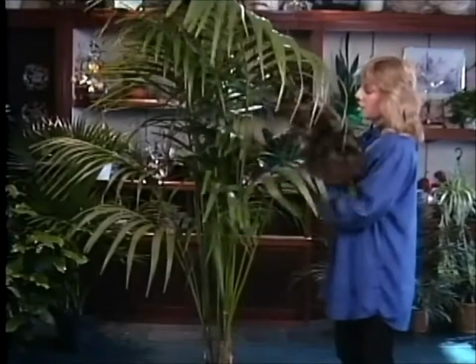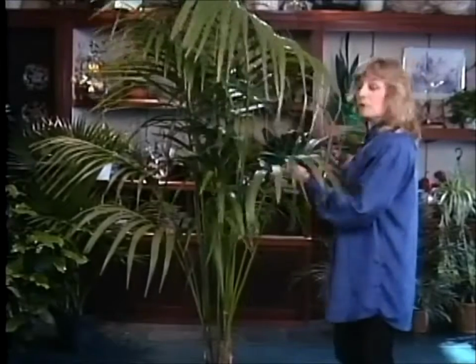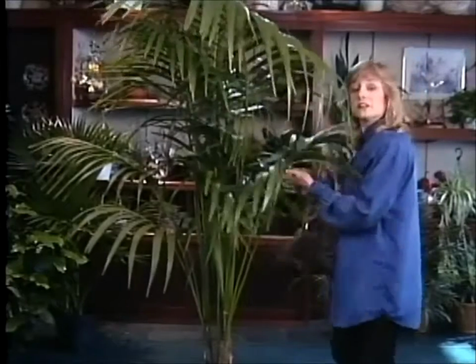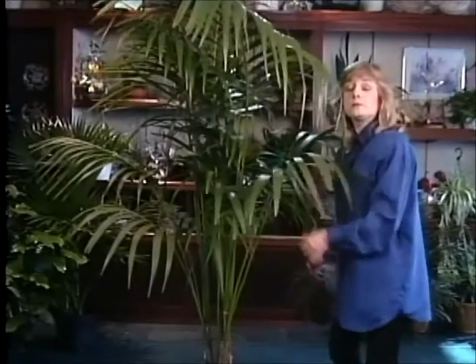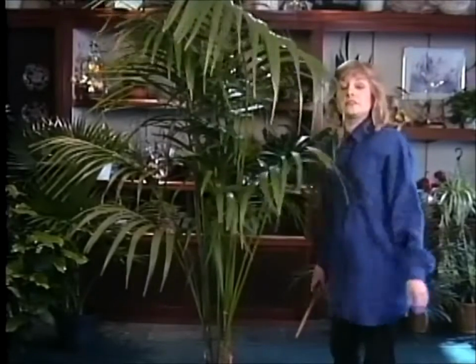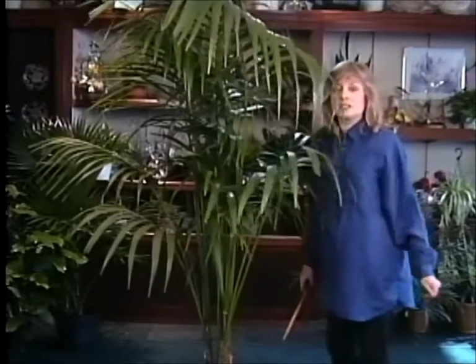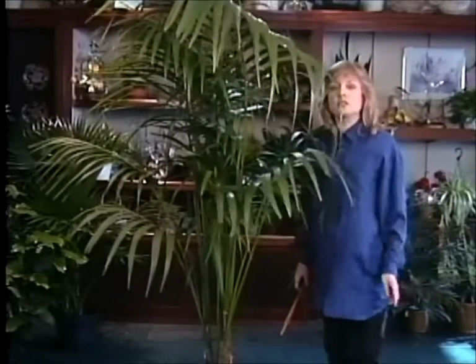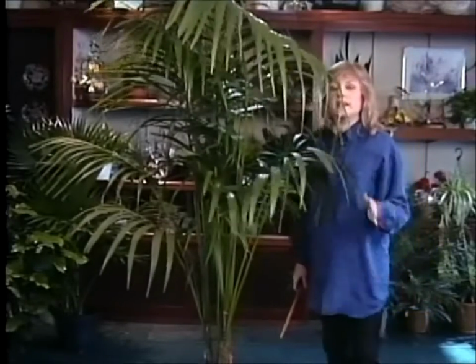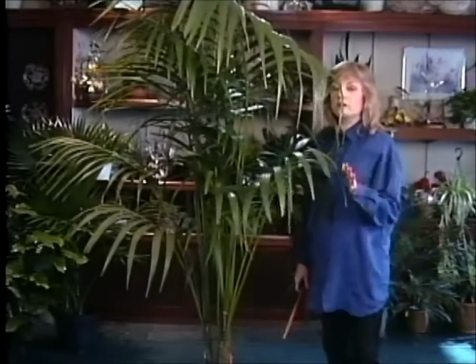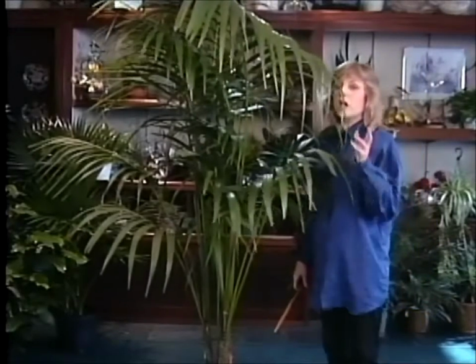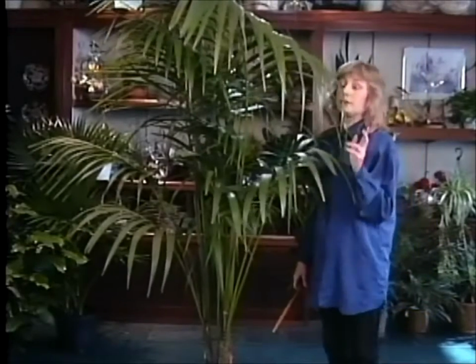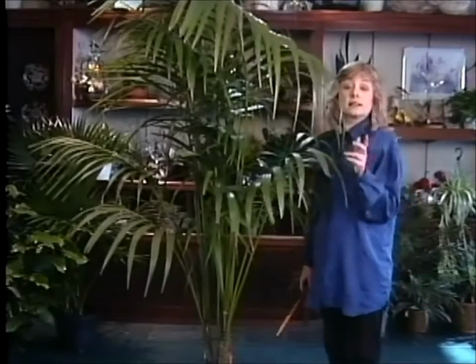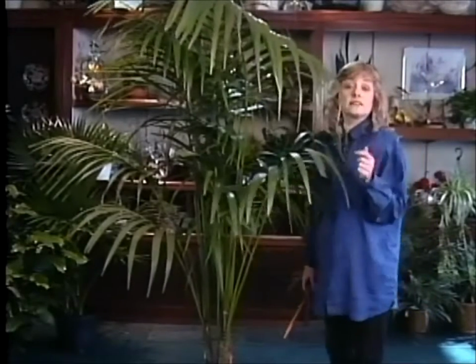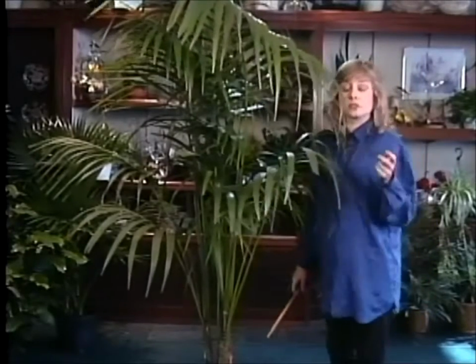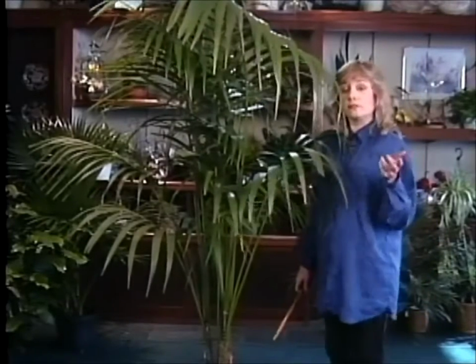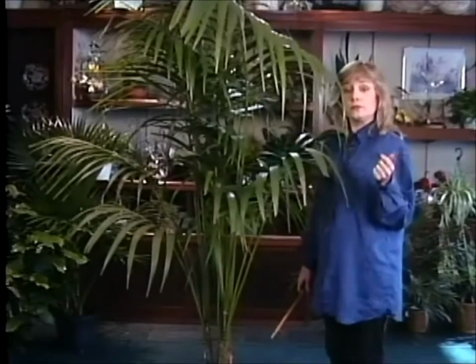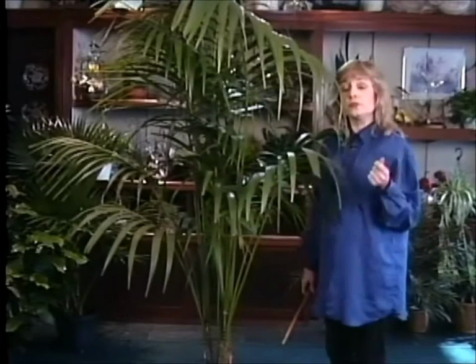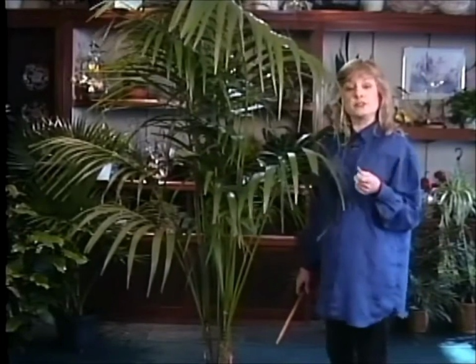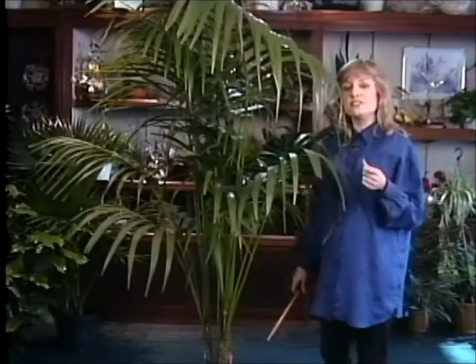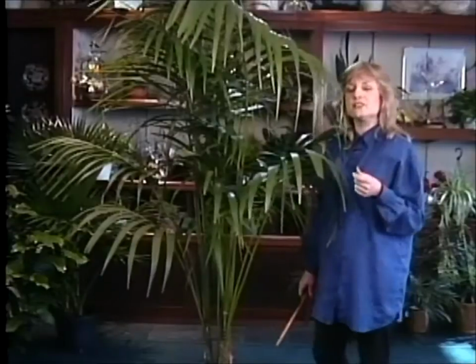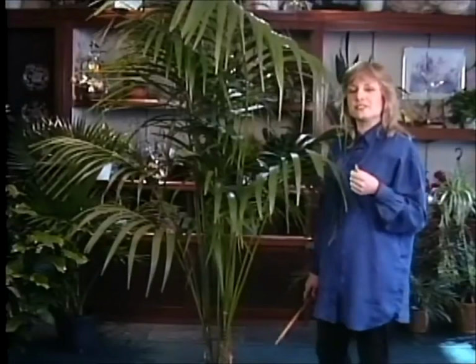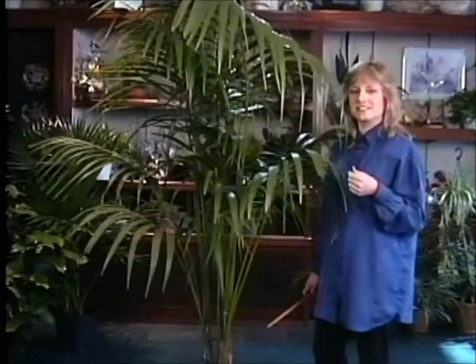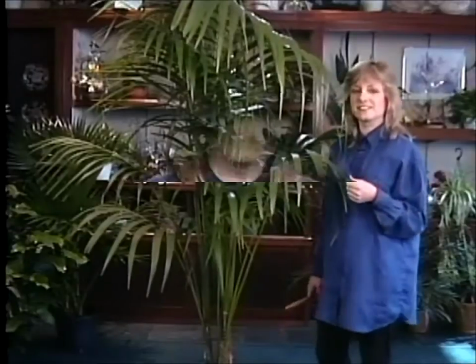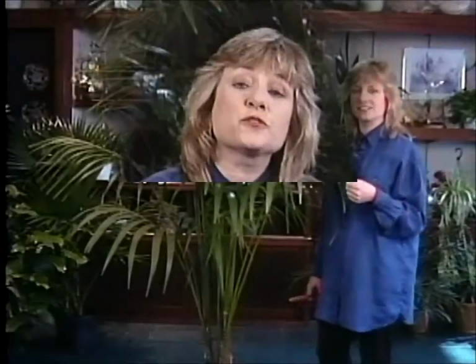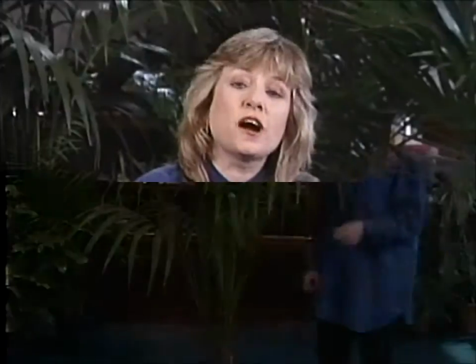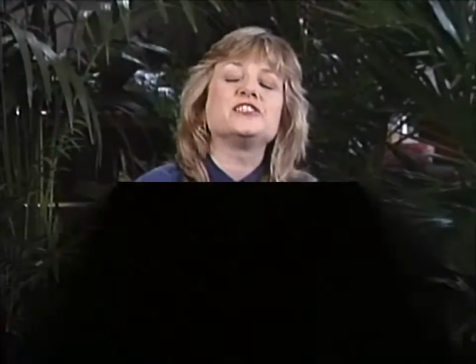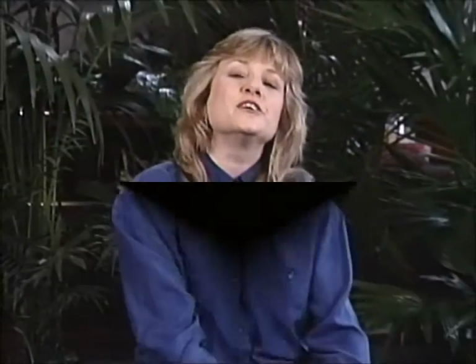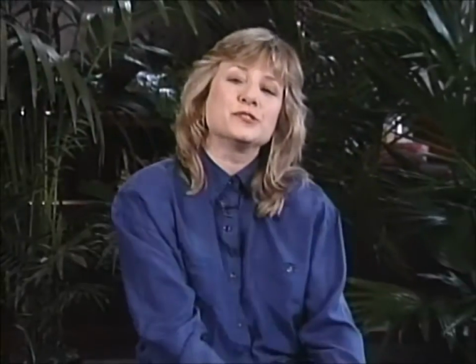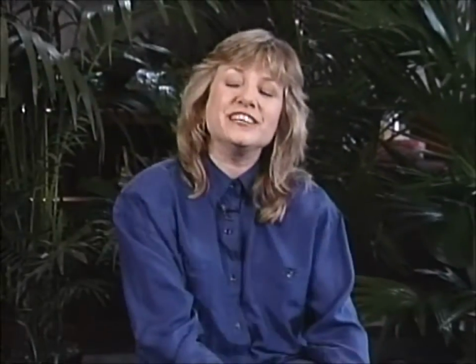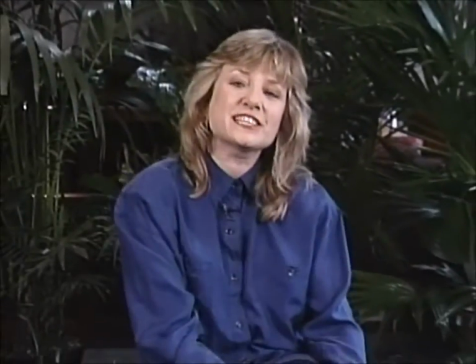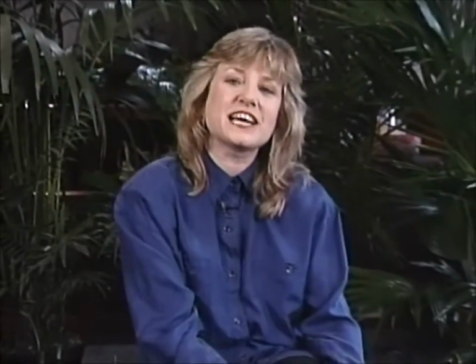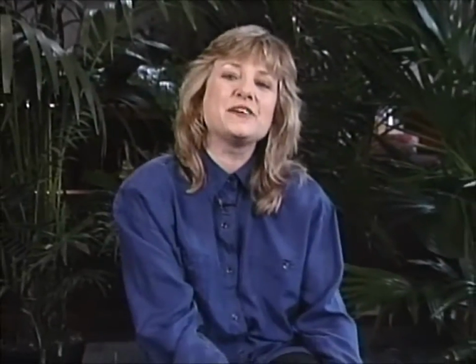So with a little bit of attention and care, a plant like this could live with you for years and years. Thanks for watching. We'll see you next time.